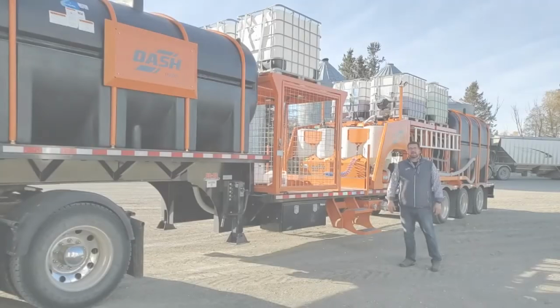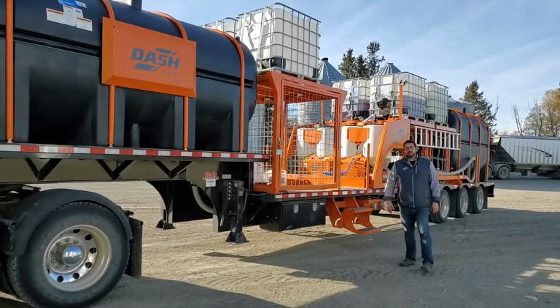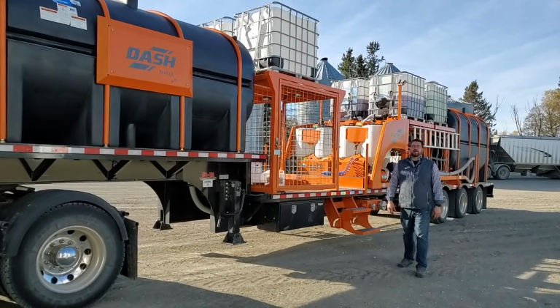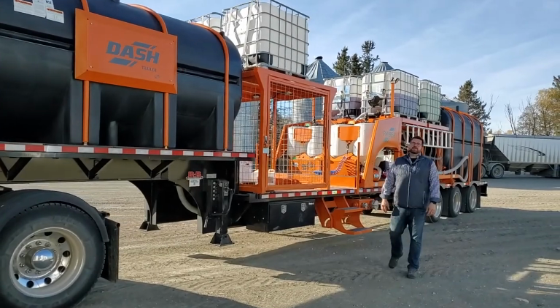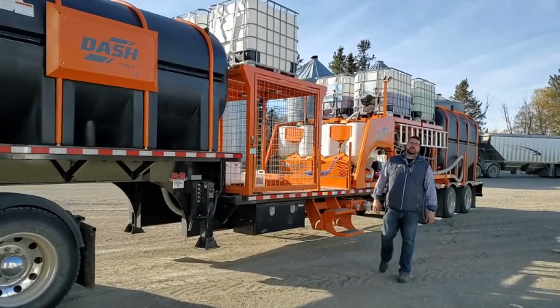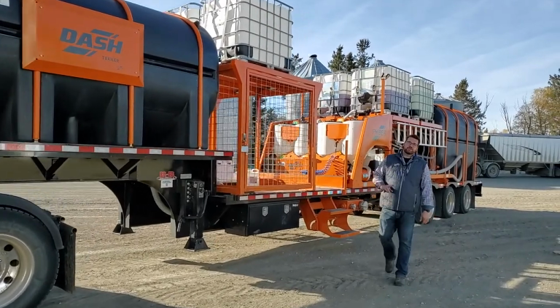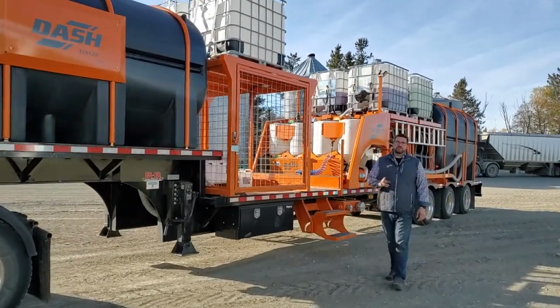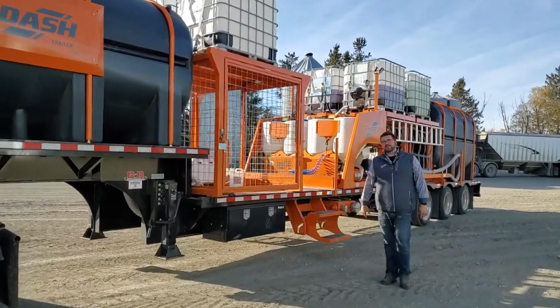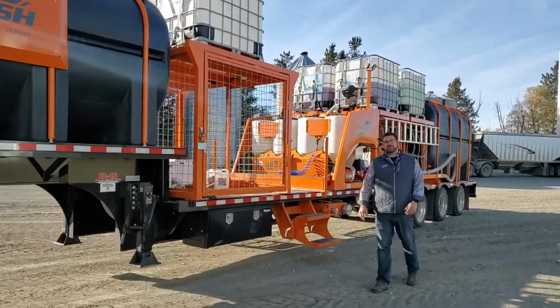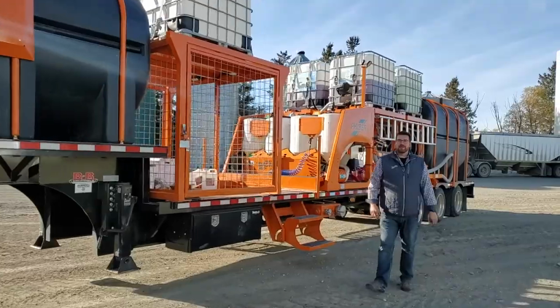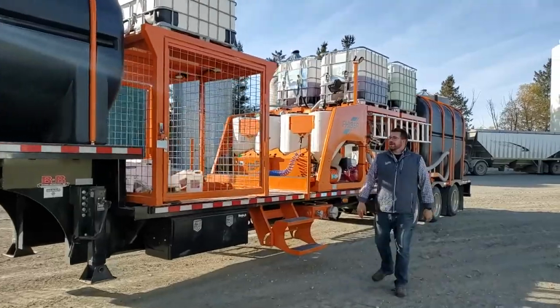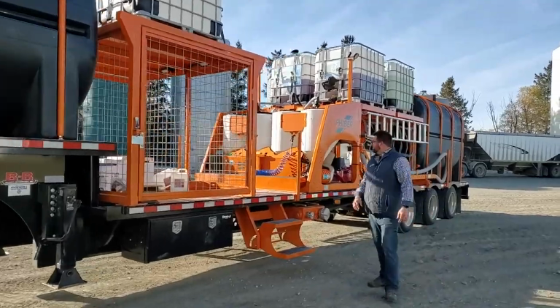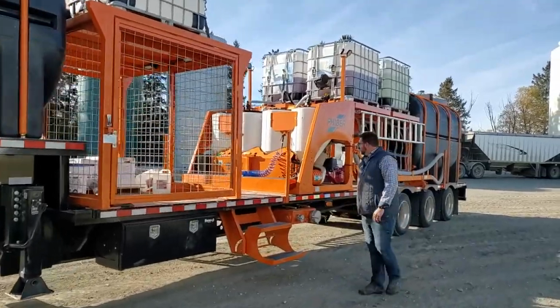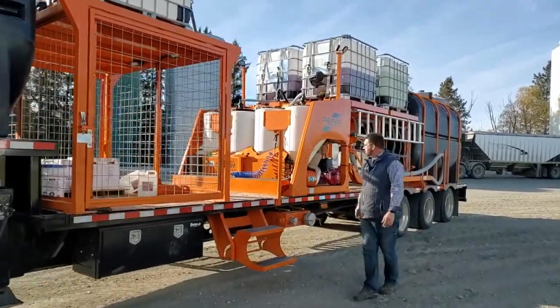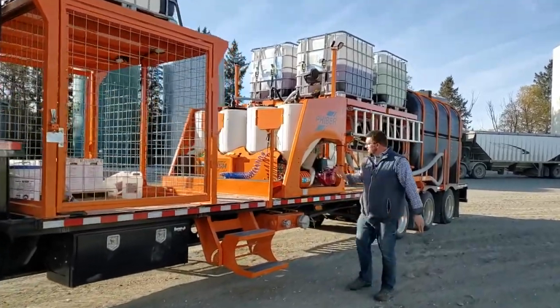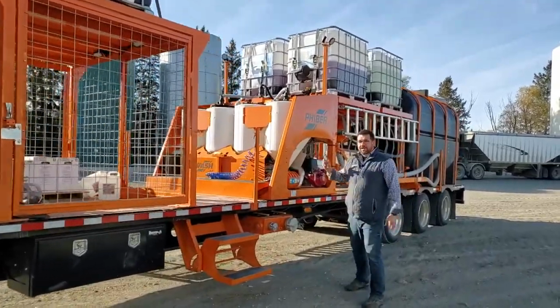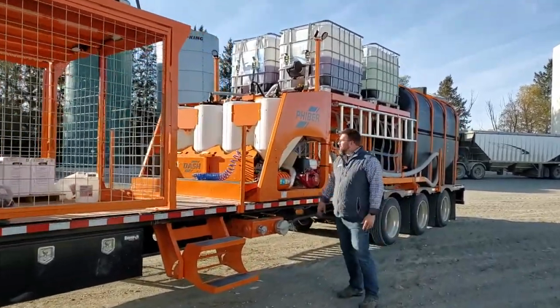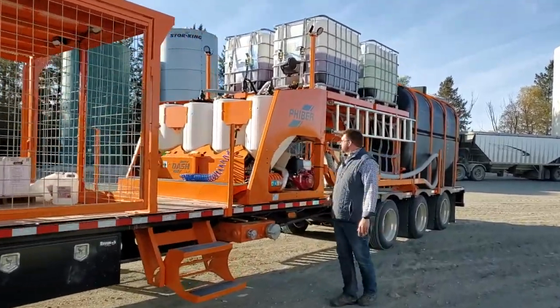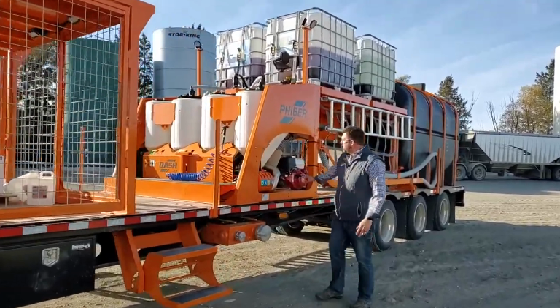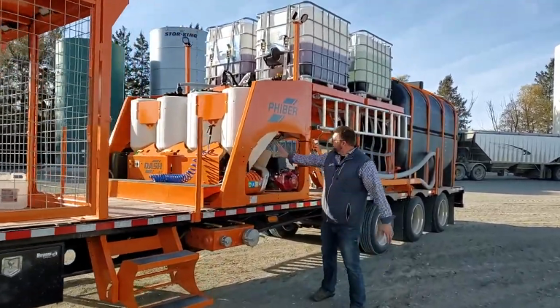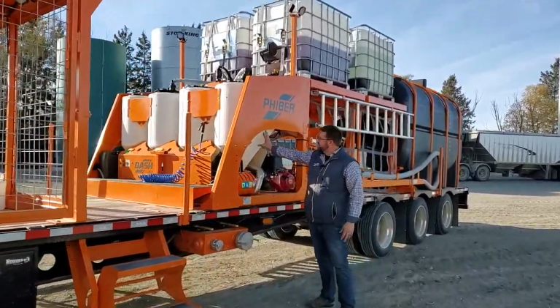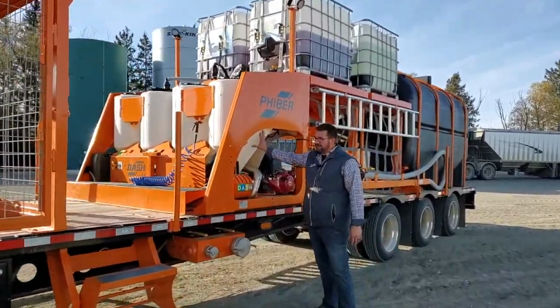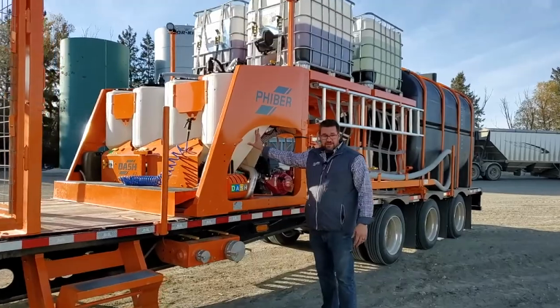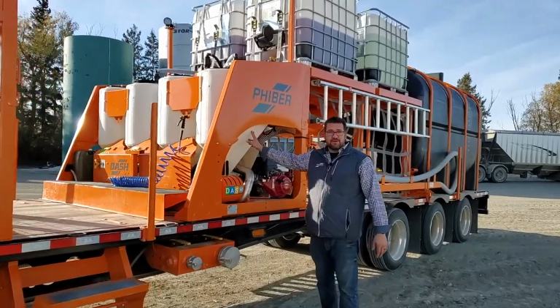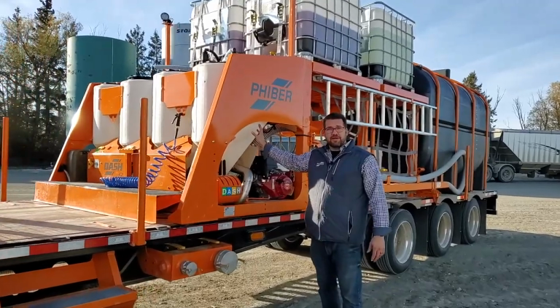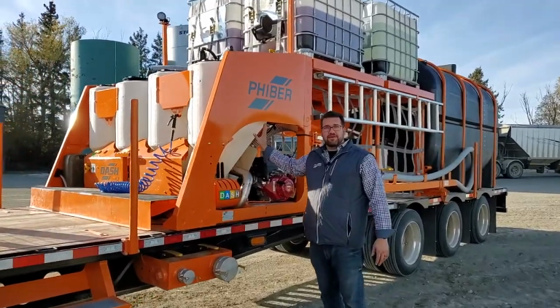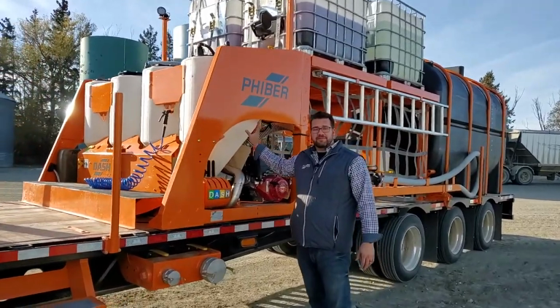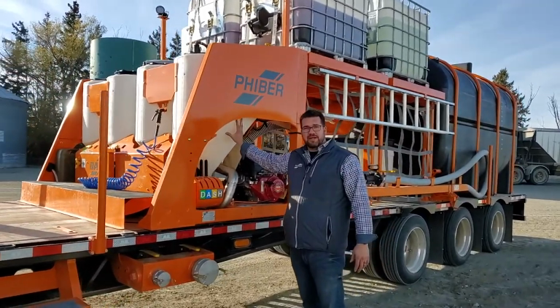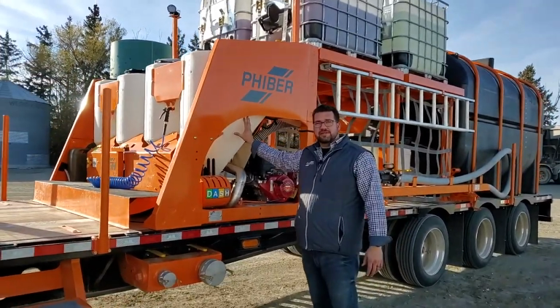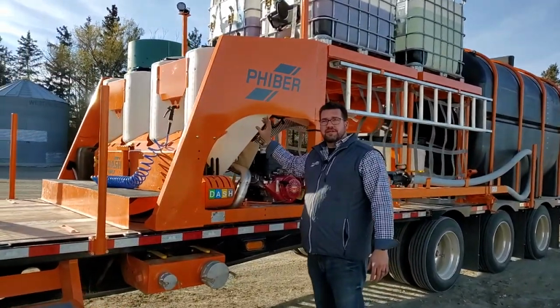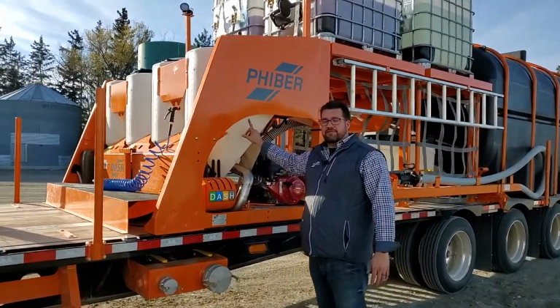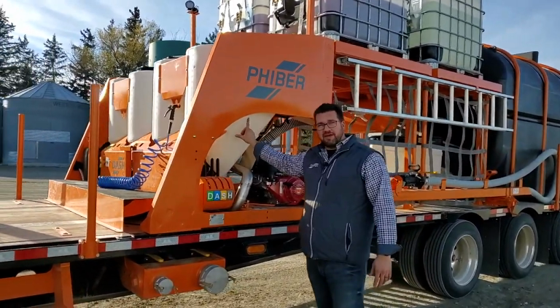Hey, I'm Derek from Fibre. I'm excited to show you the new 2 Series dash that we have coming for this next year. A couple big changes. One is the inductor. Inductors are all bigger now — they're almost 280 liters, 75 gallons.